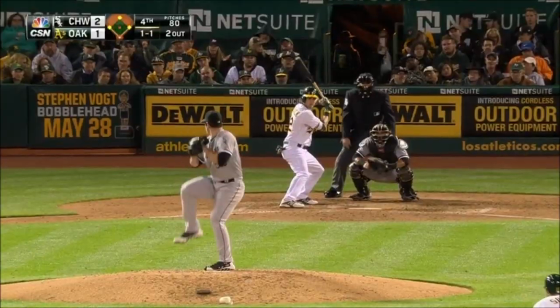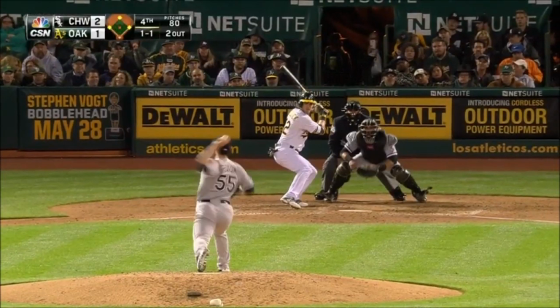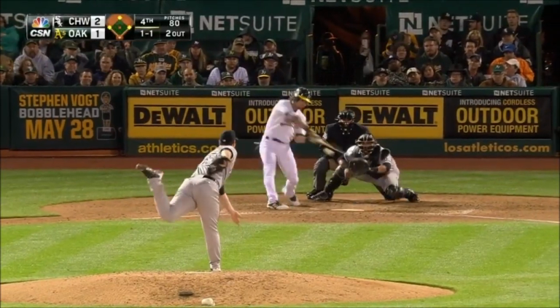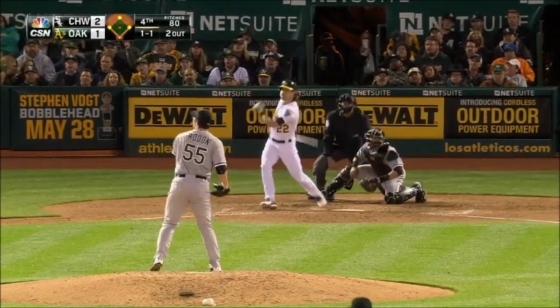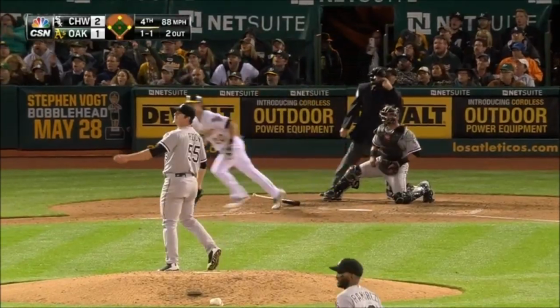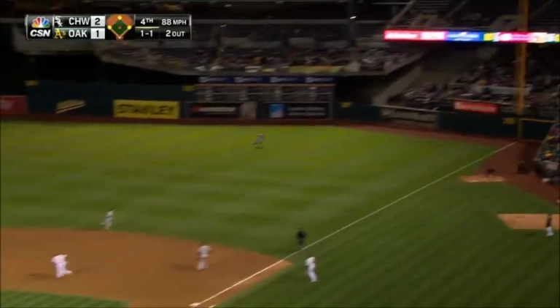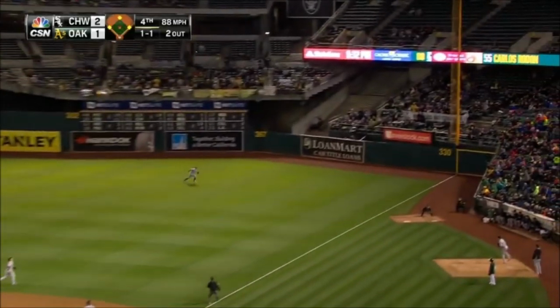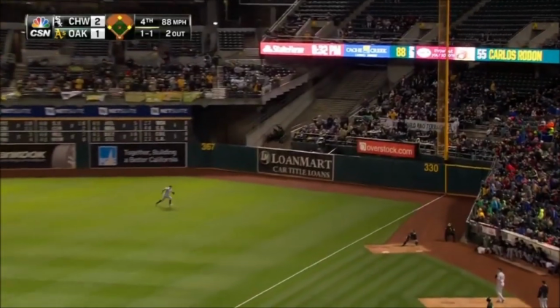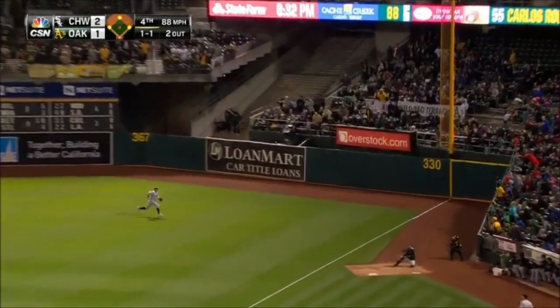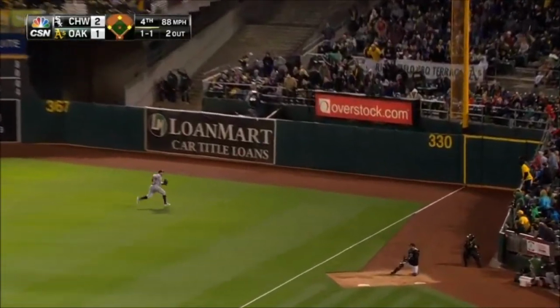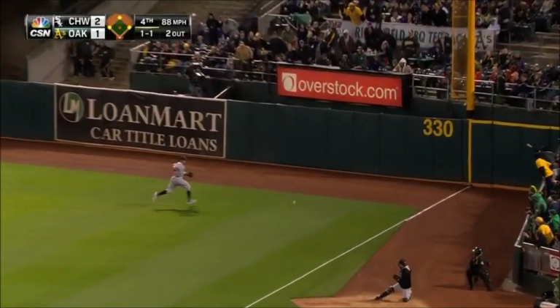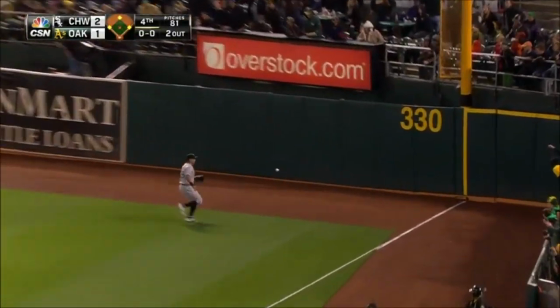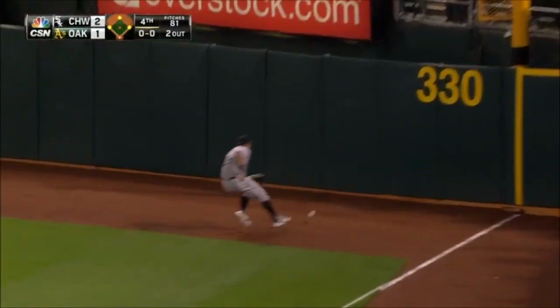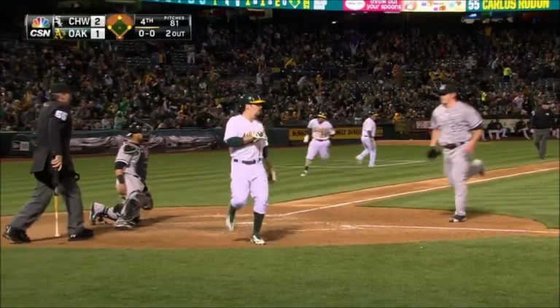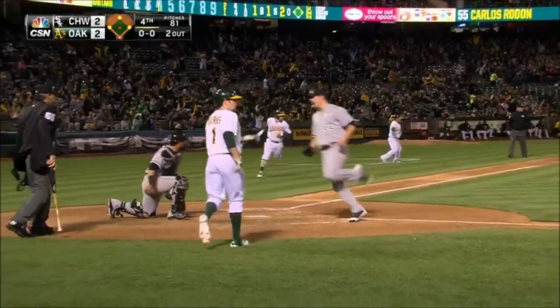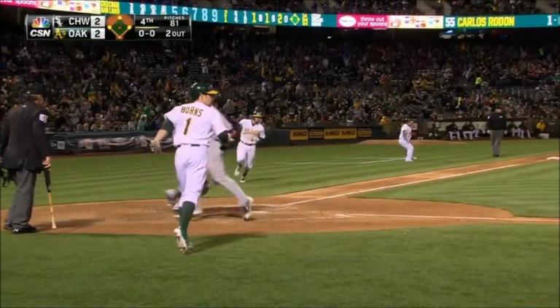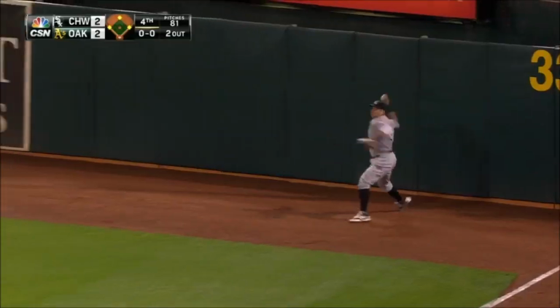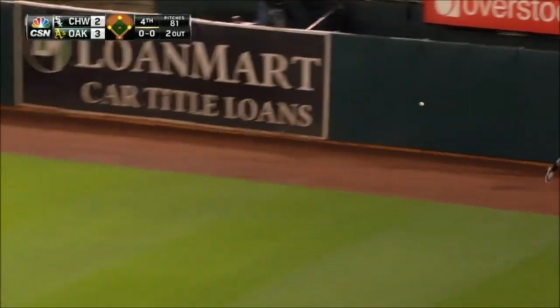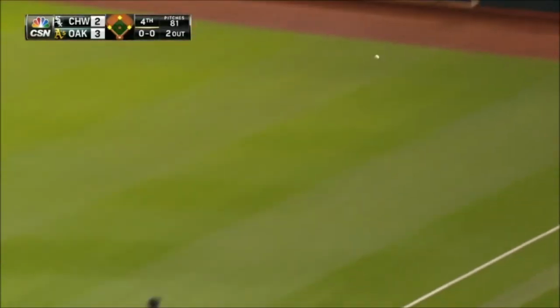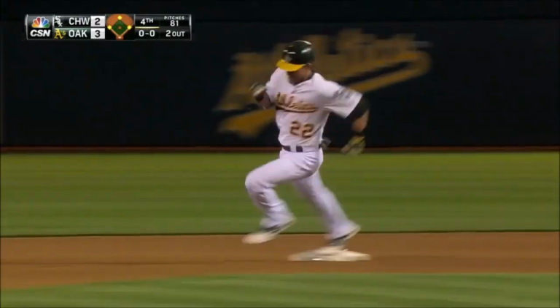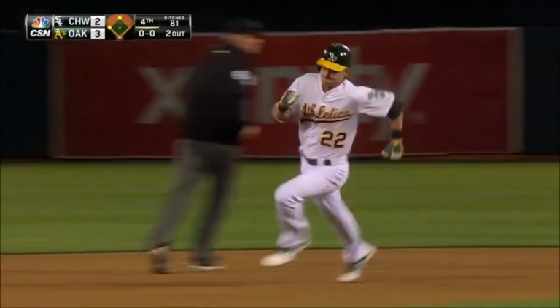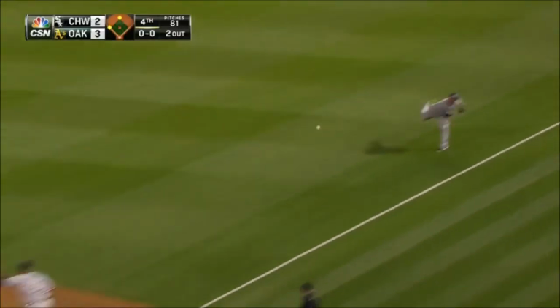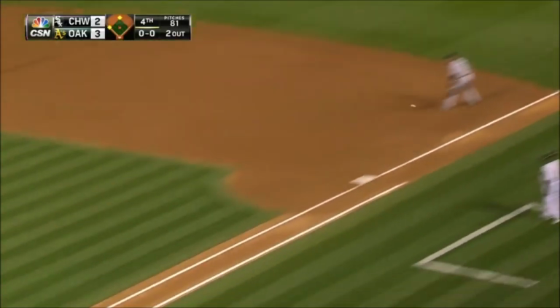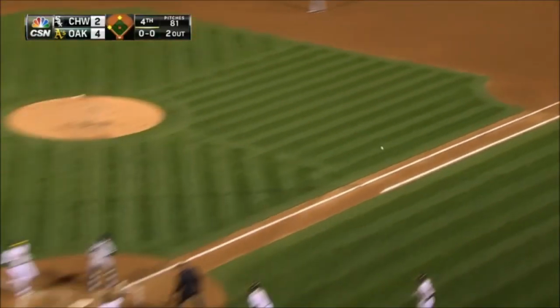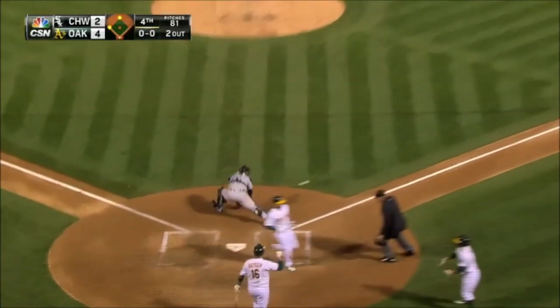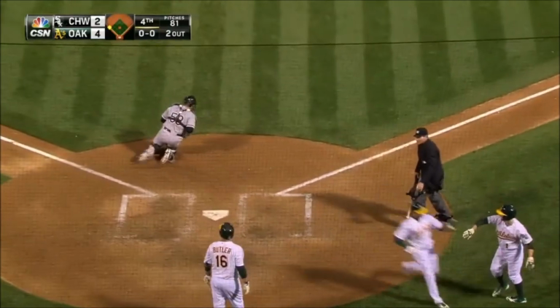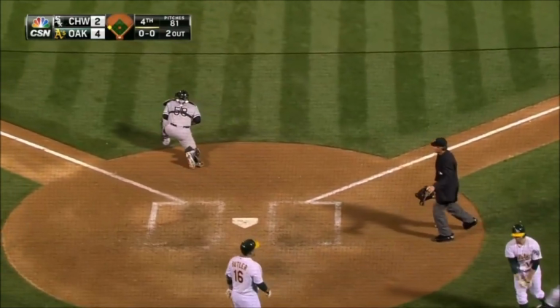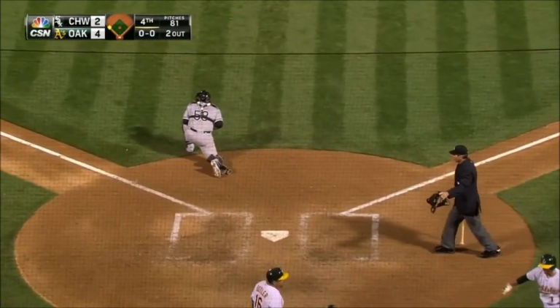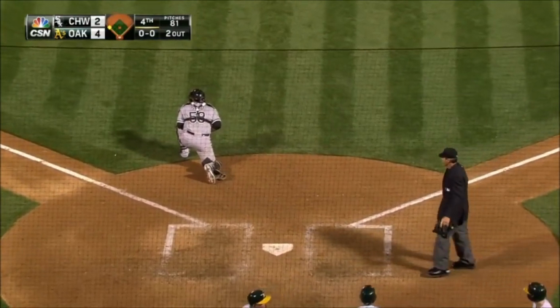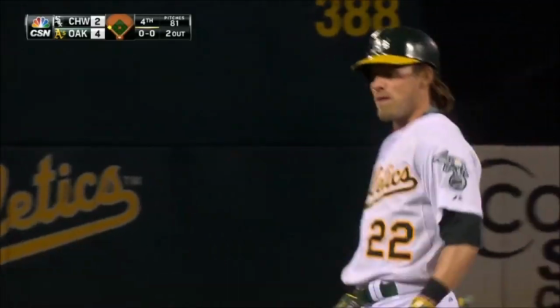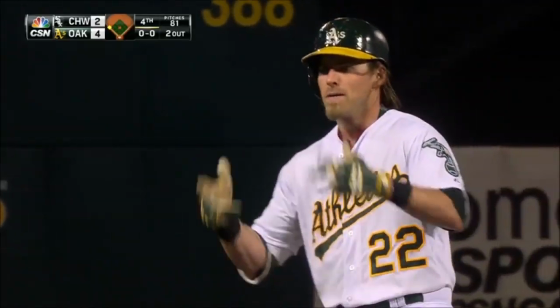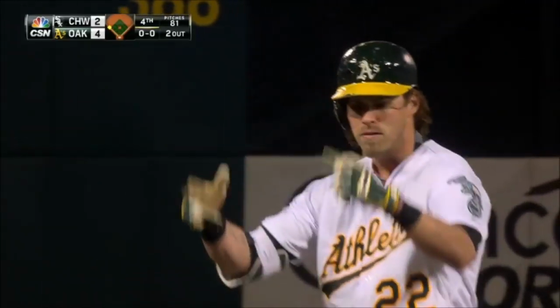A wide drive down the right field line. Garcia over — he's not going to get it. One run scores, two runs score. Here comes Coco heading for the plate, he will score. And on third is Reddick — he's cleared it with a triple.